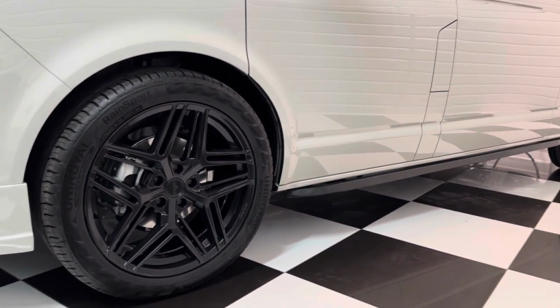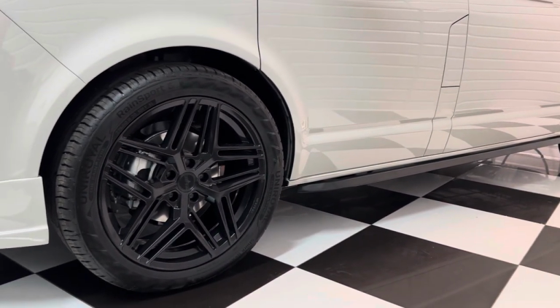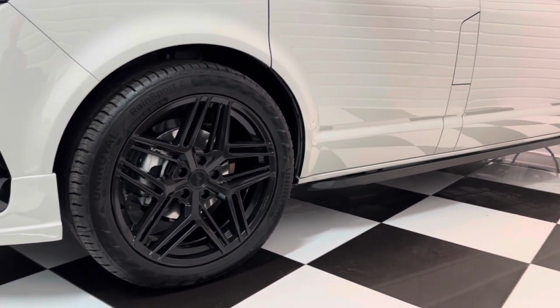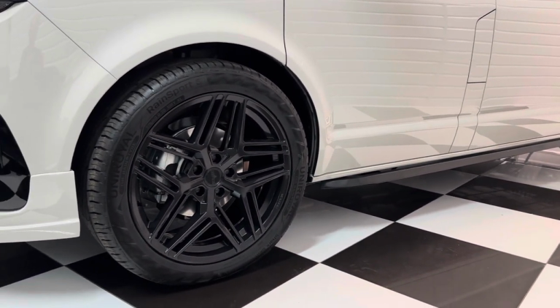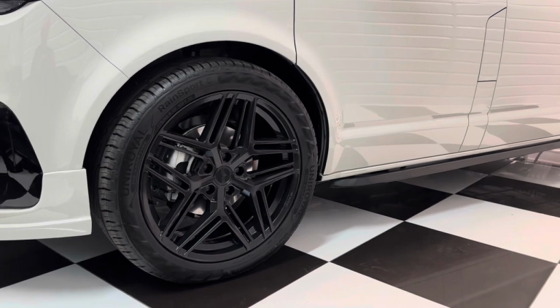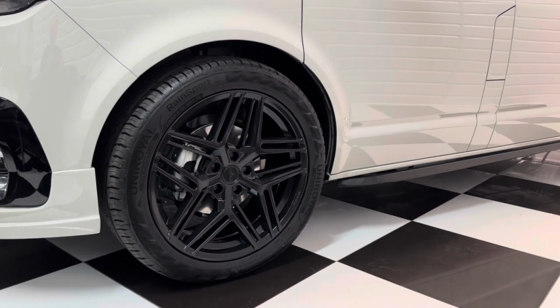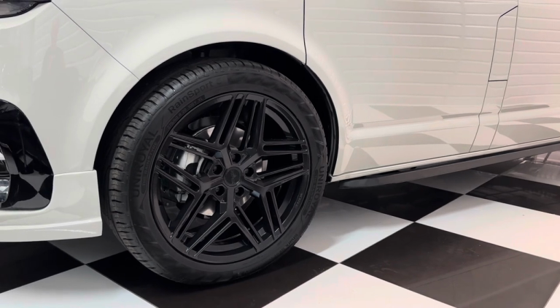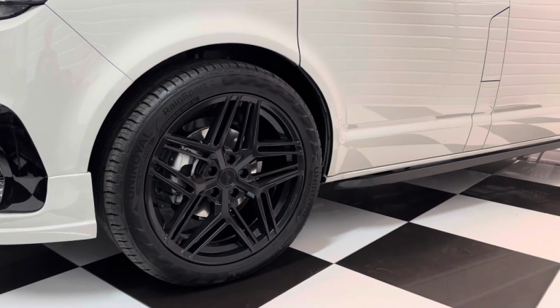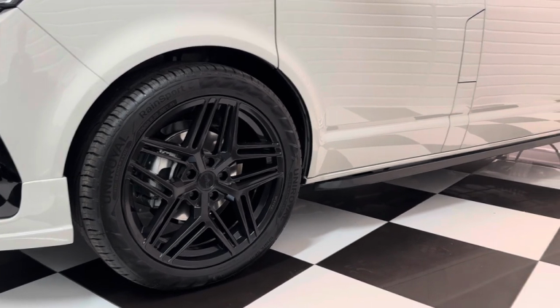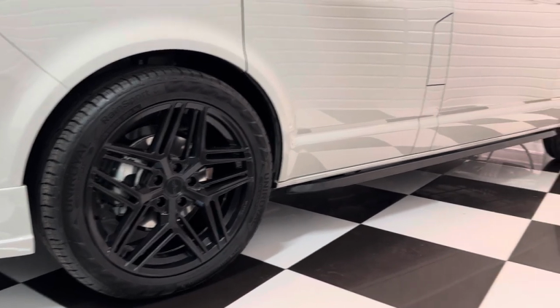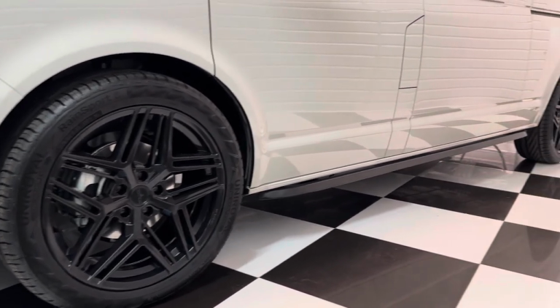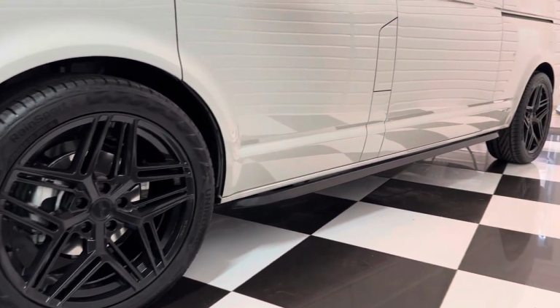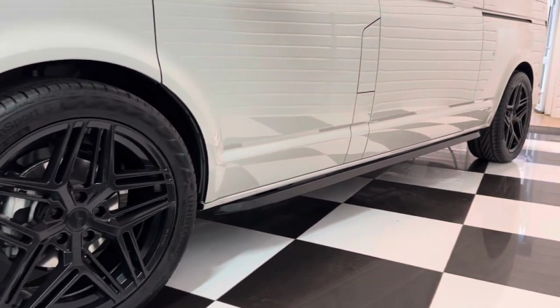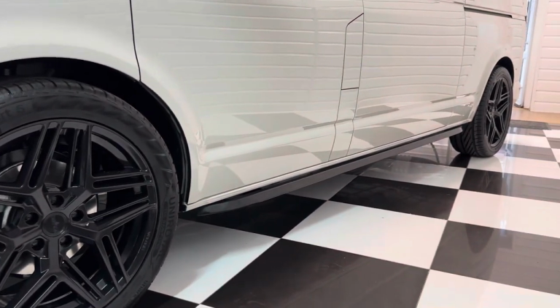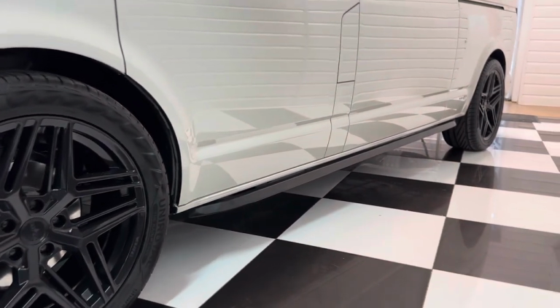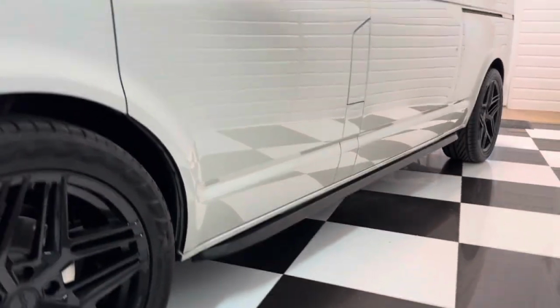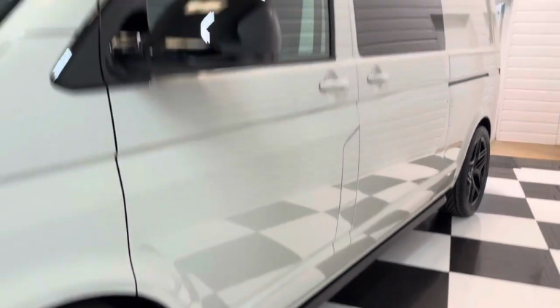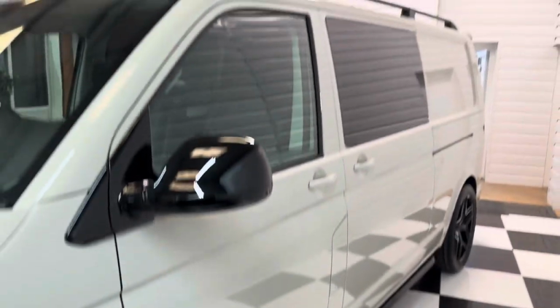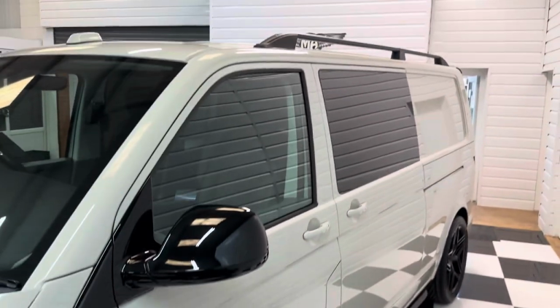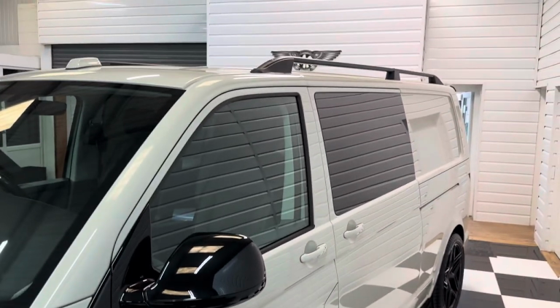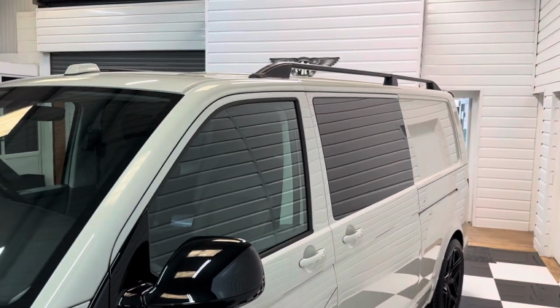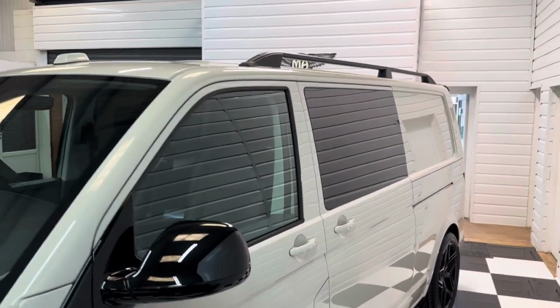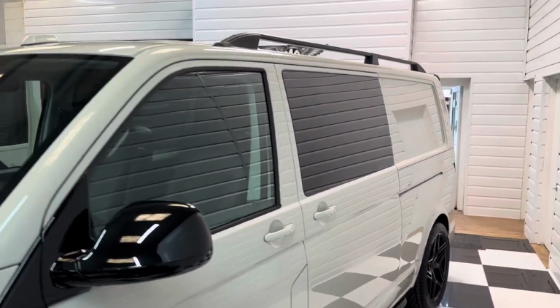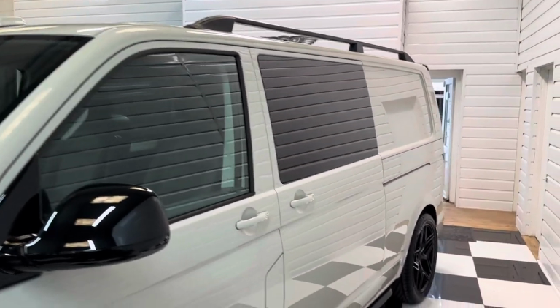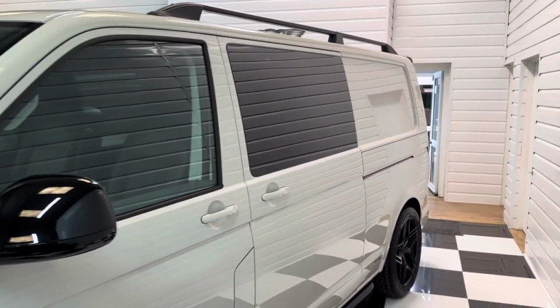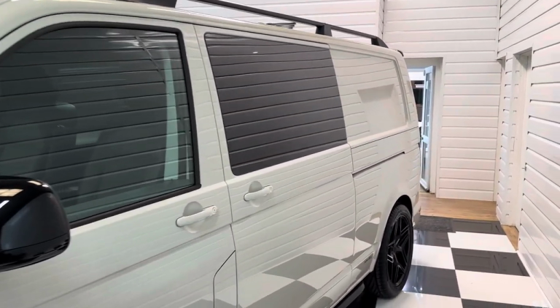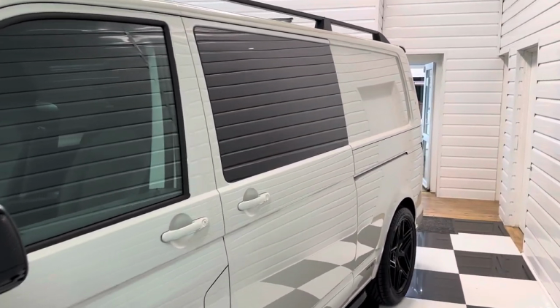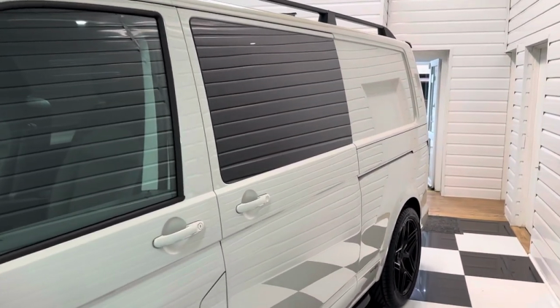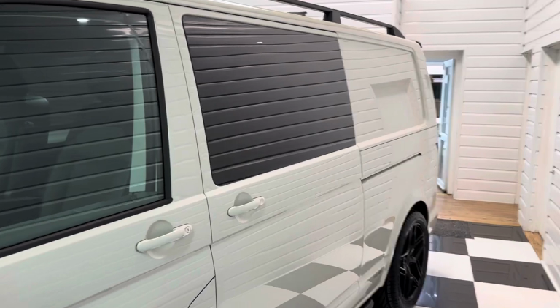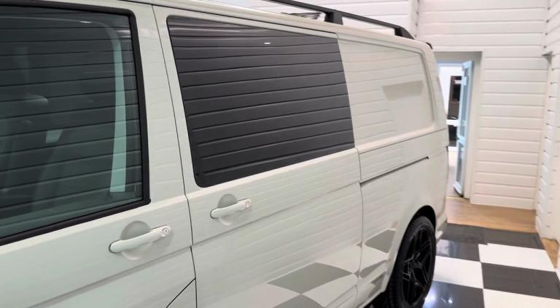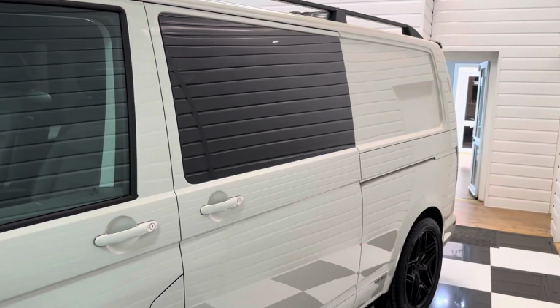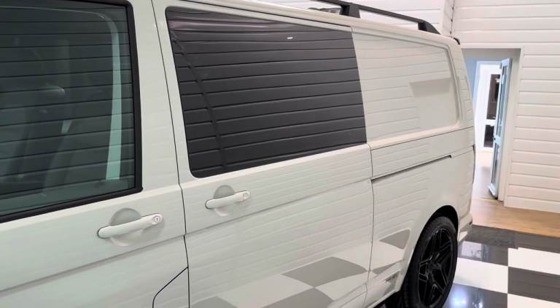This one's got 20-inch alloy wheels with 30mm genuine Volkswagen lowering springs, sidebars and roof rails, and full tinted privacy glass to the rear of the vehicle.